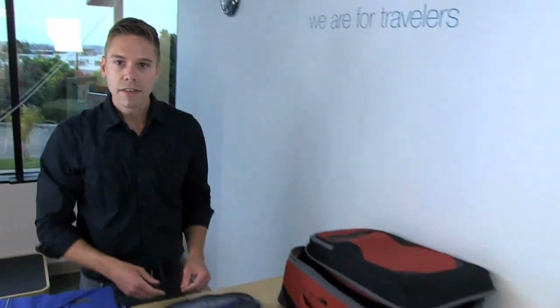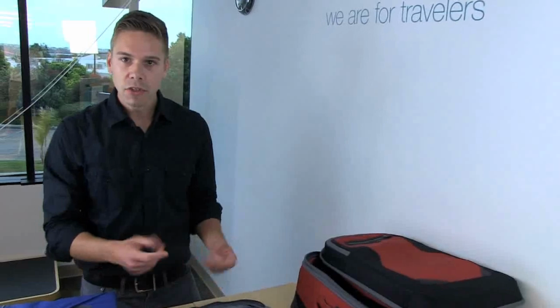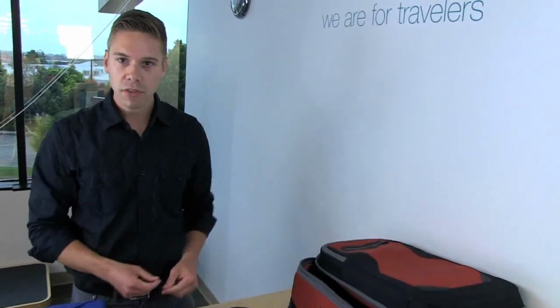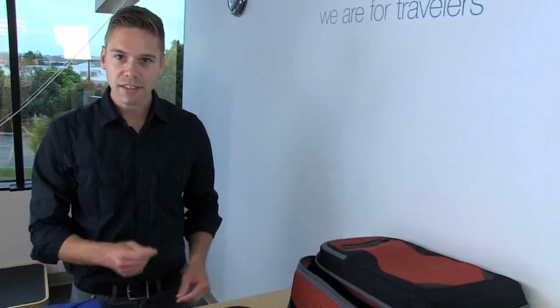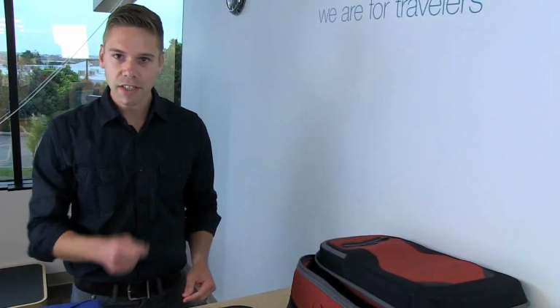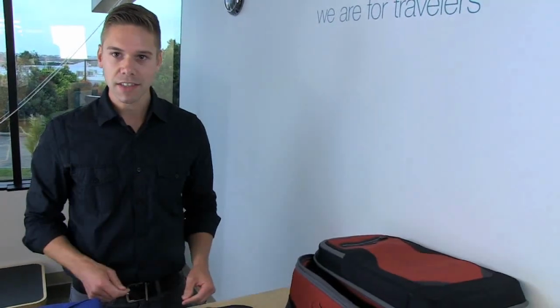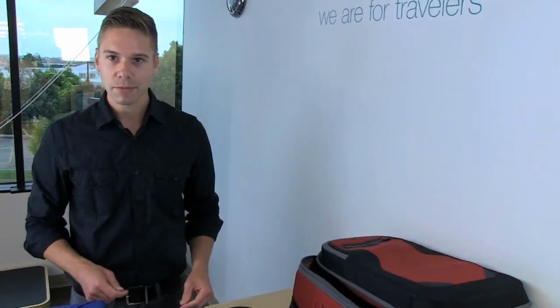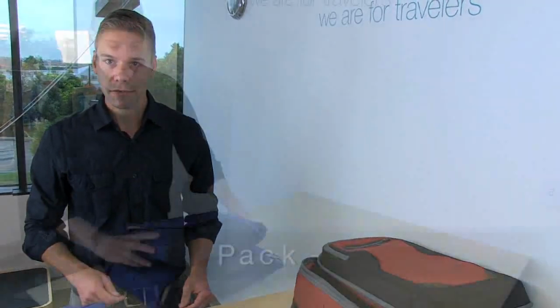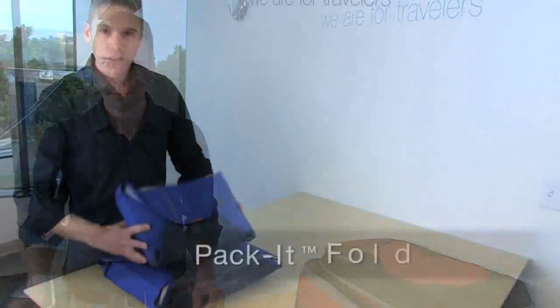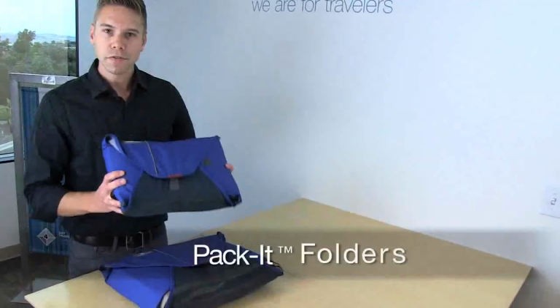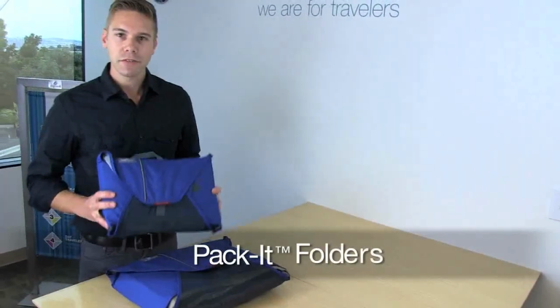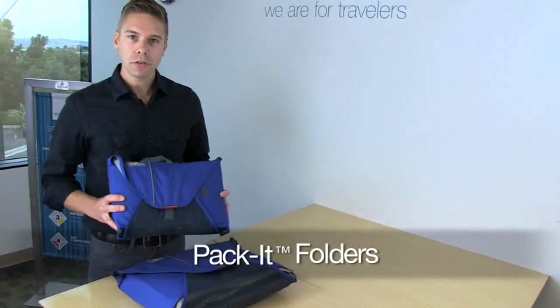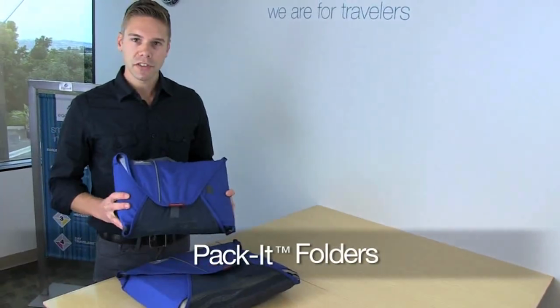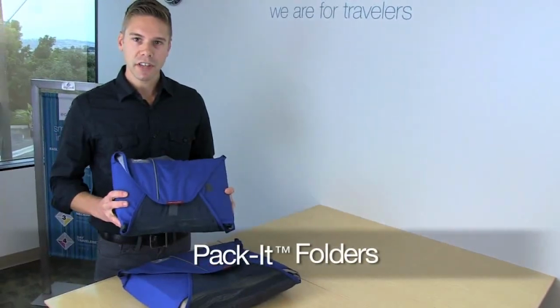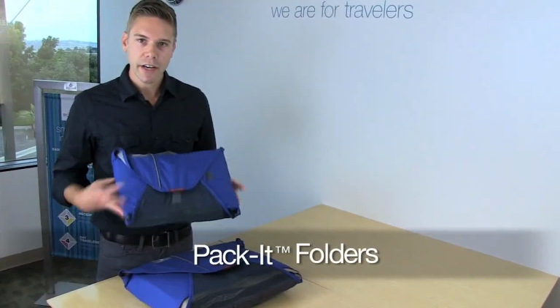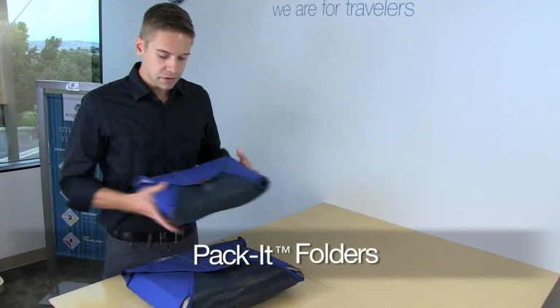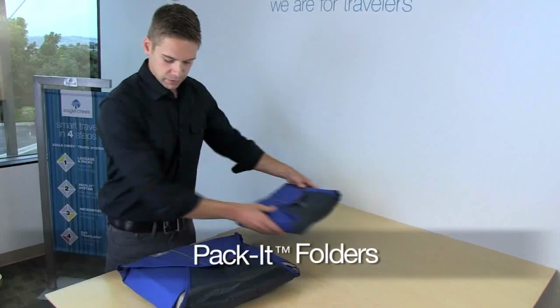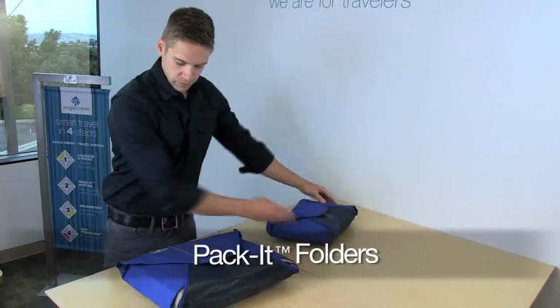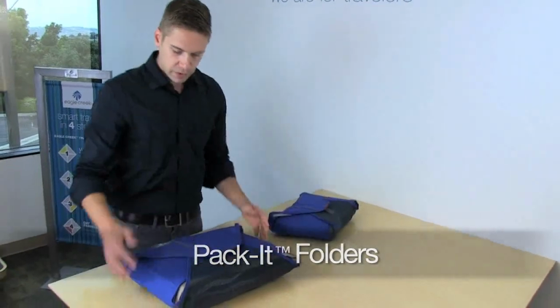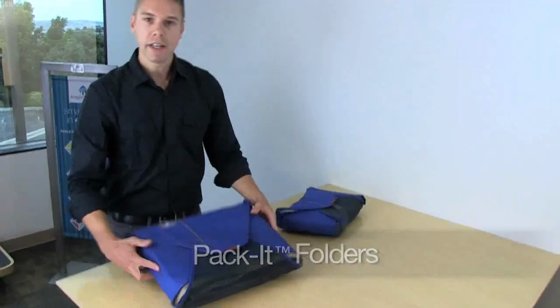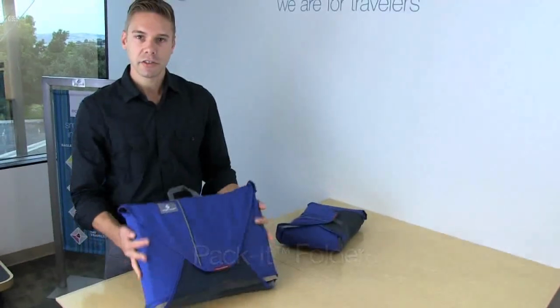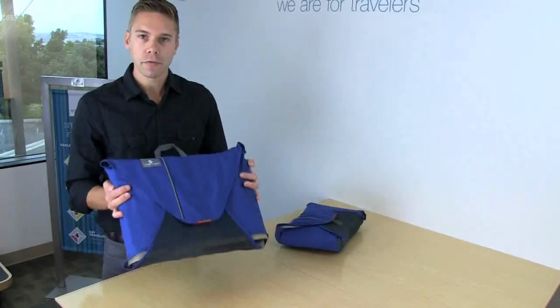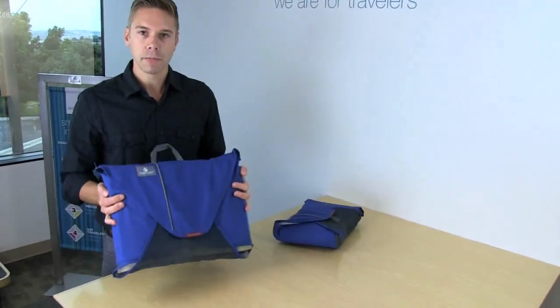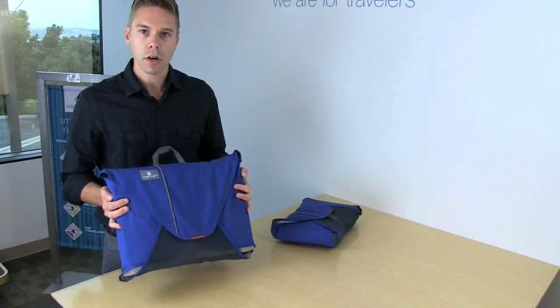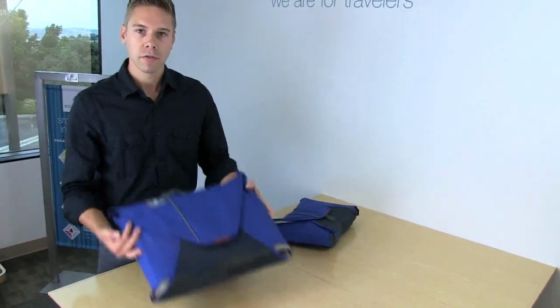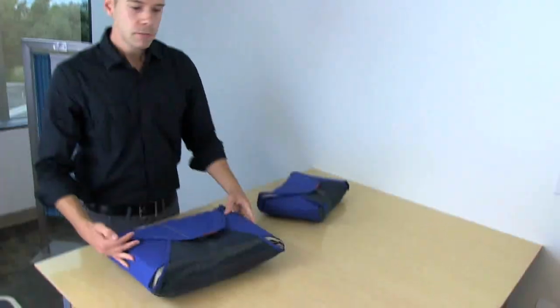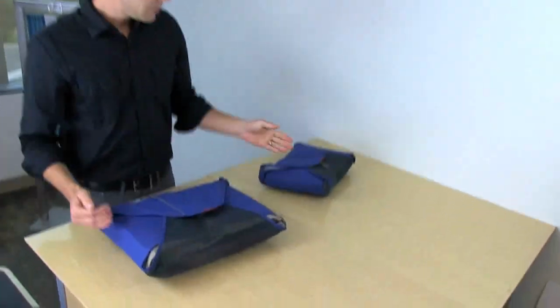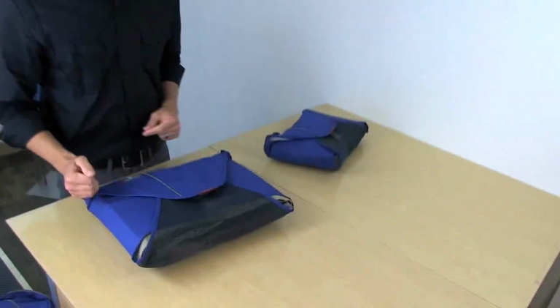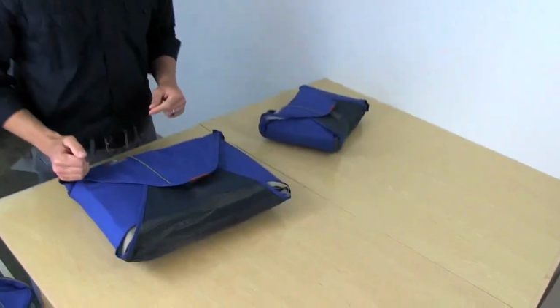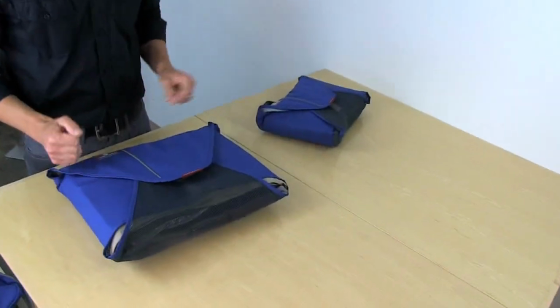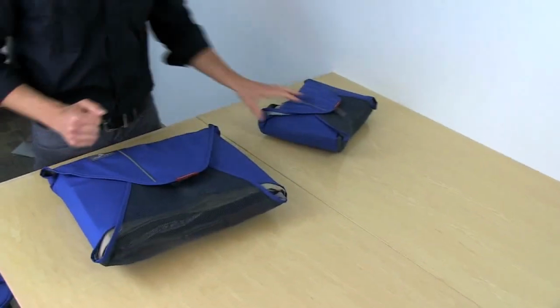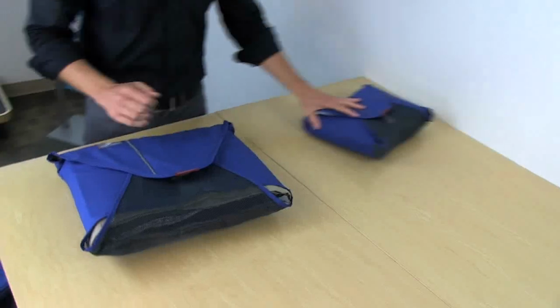The 15-inch folder fits up to 7 items and the 18-inch folder fits up to 12. Both of these are sized to fit in carry-on luggage.